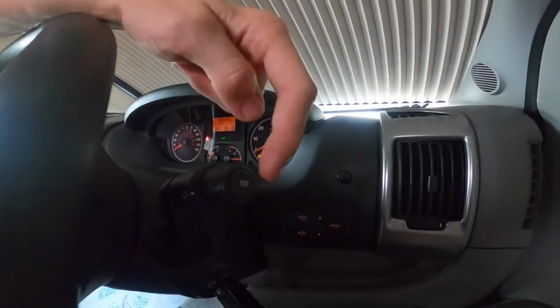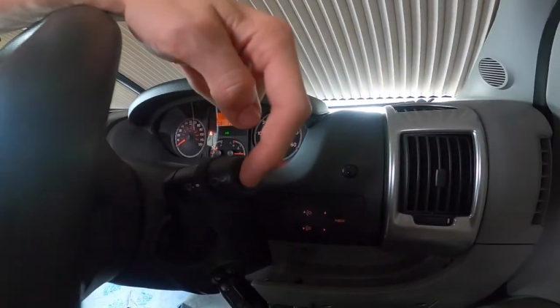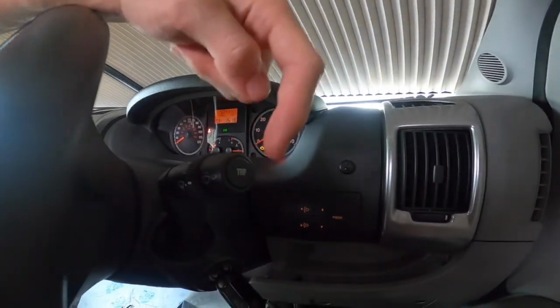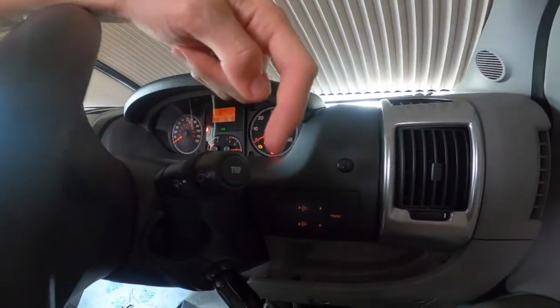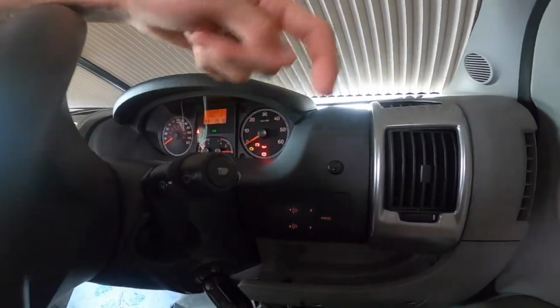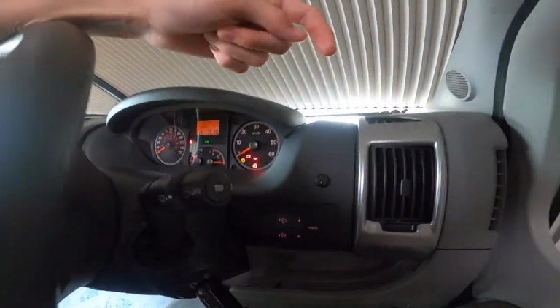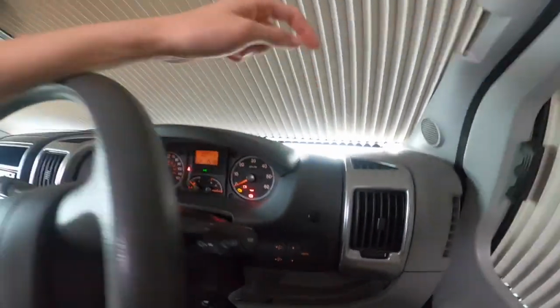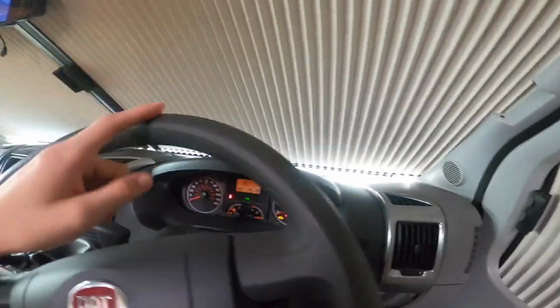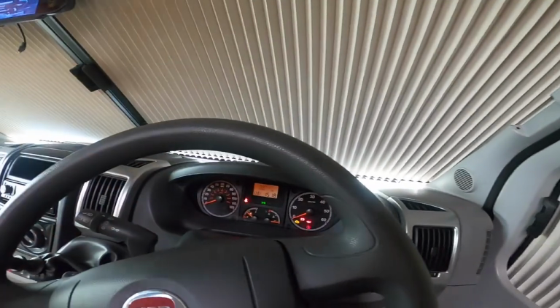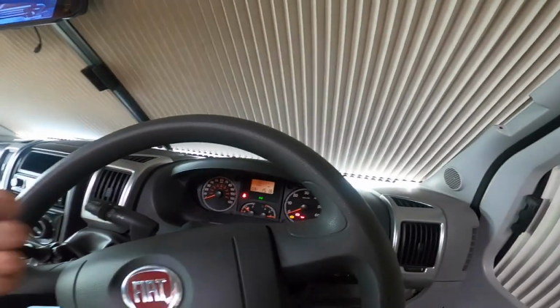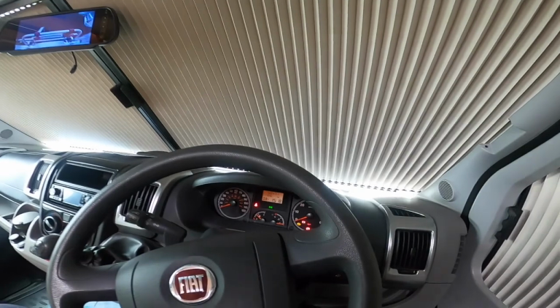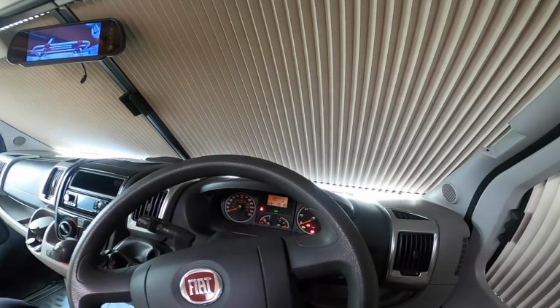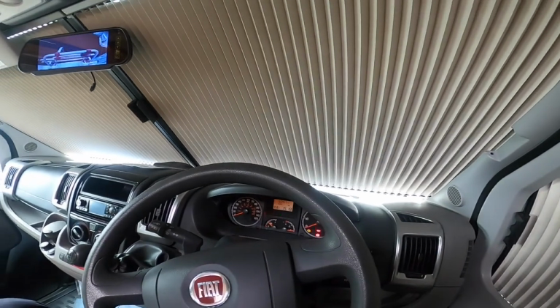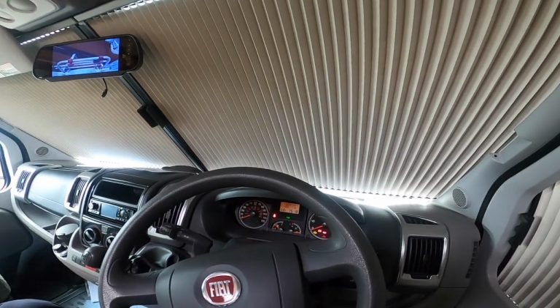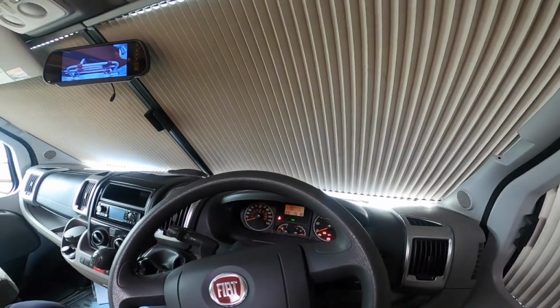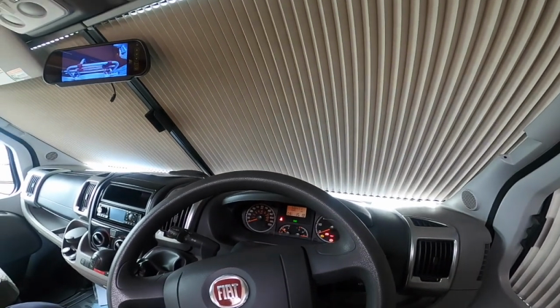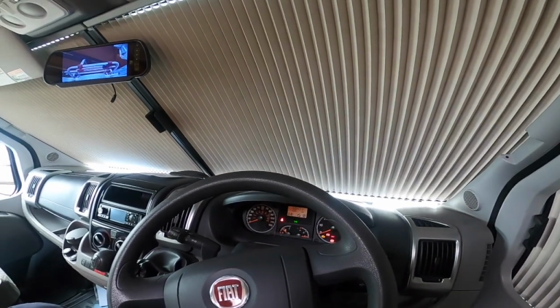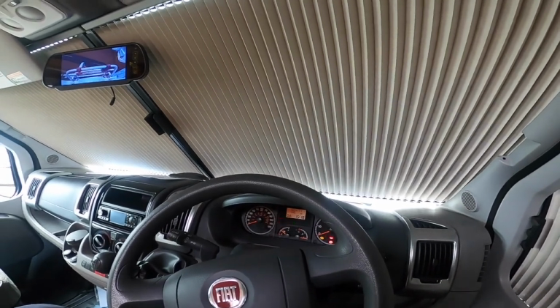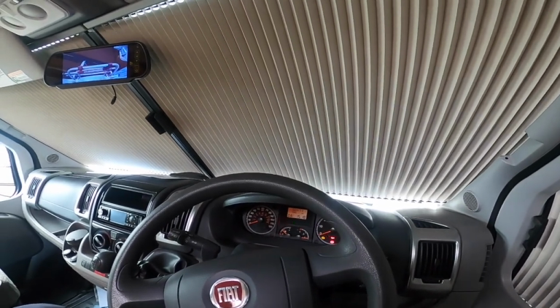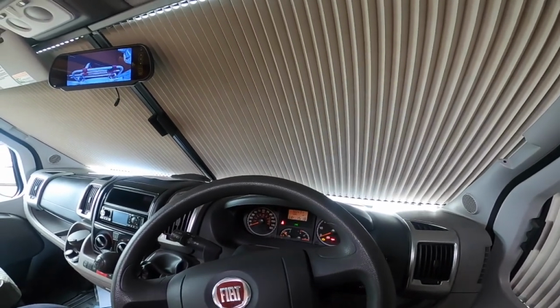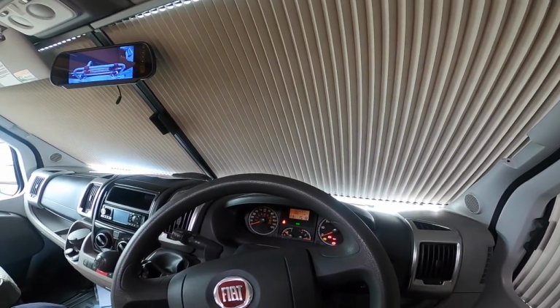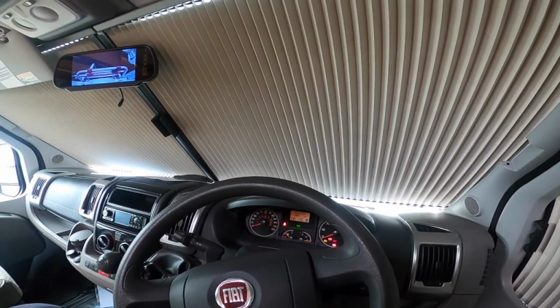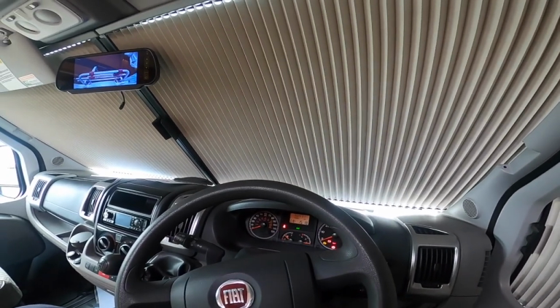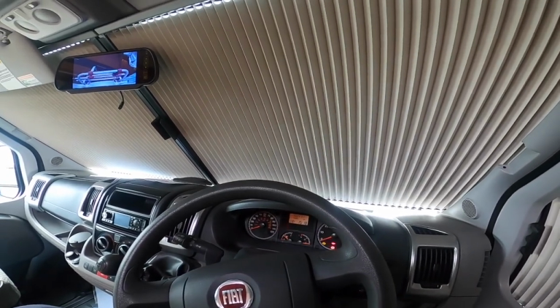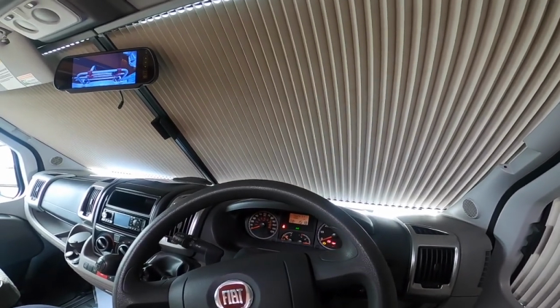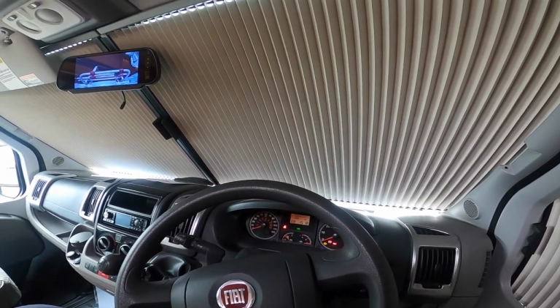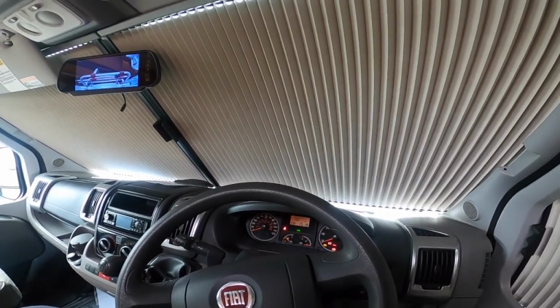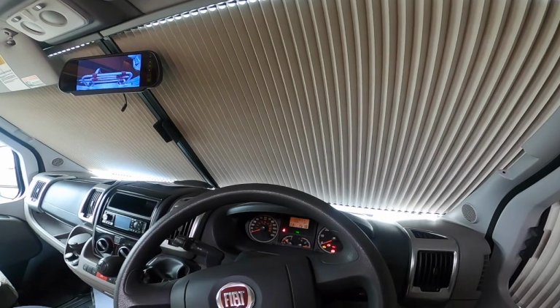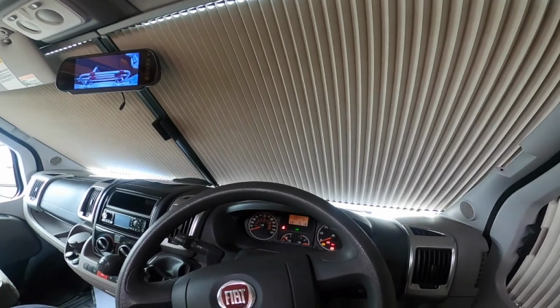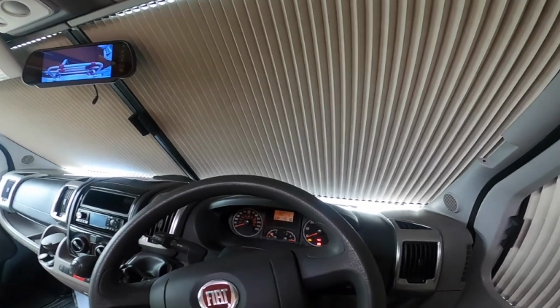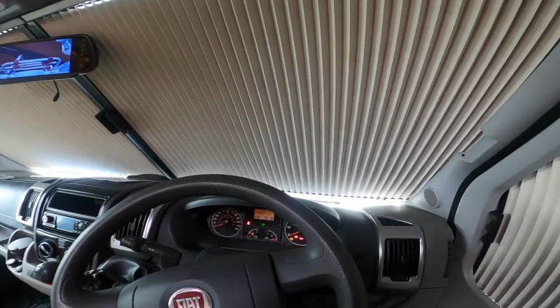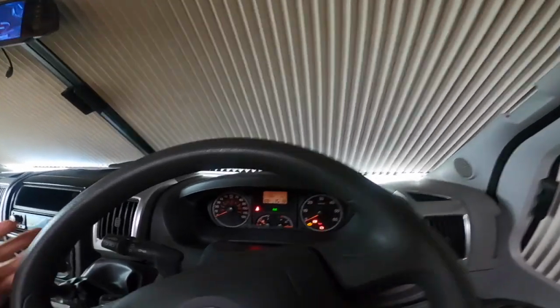Trip computer on the end of the wiper stalk — which will go through the screen — showing instant and average consumption, range, travelling times, travel mileage covered and so on.